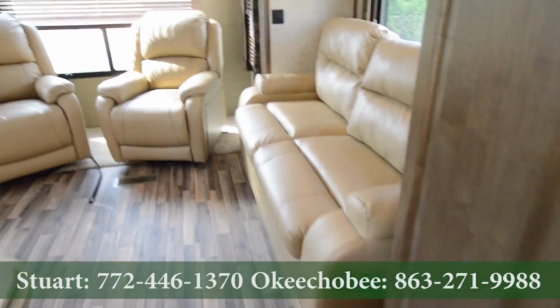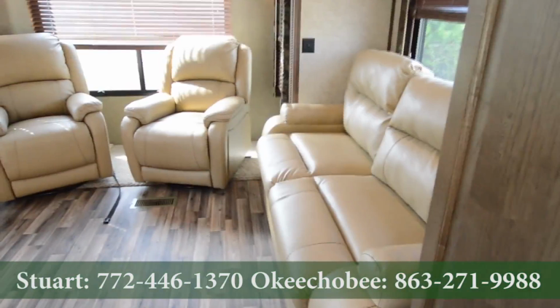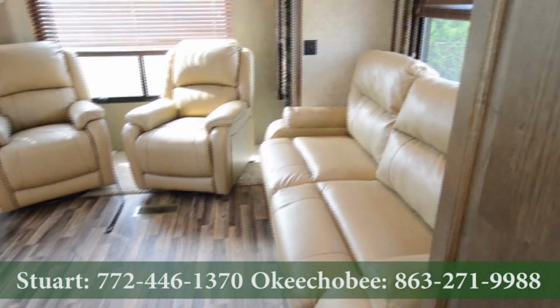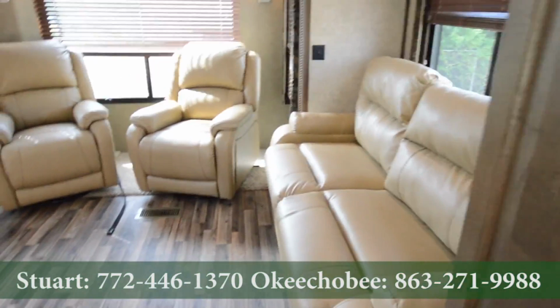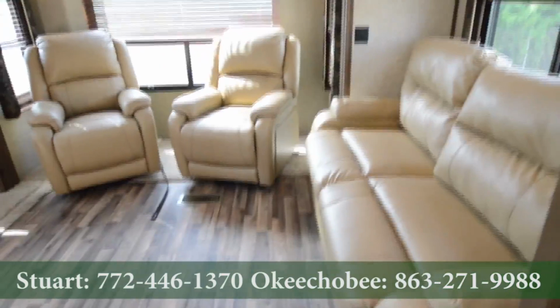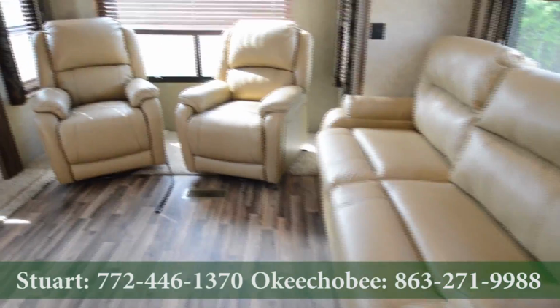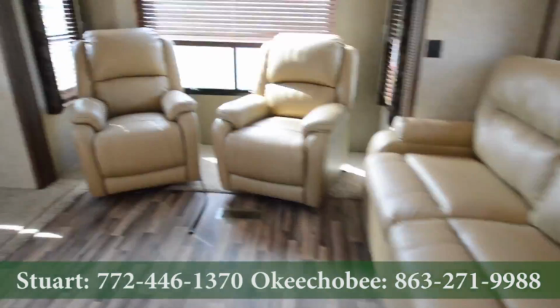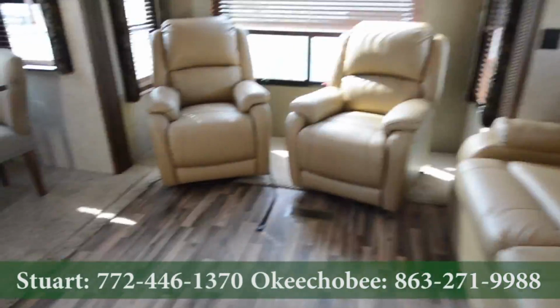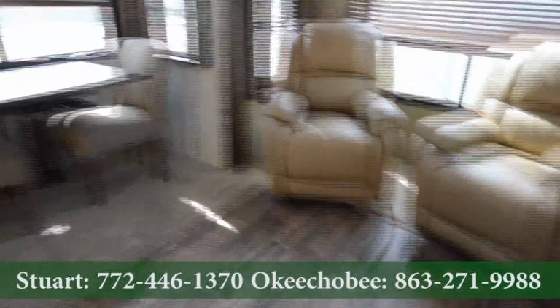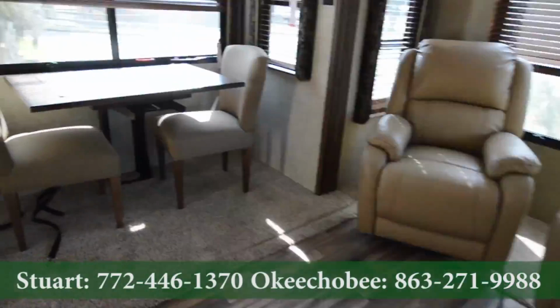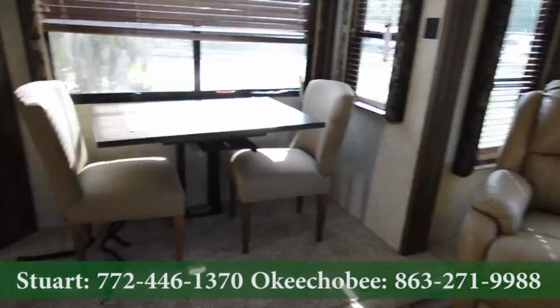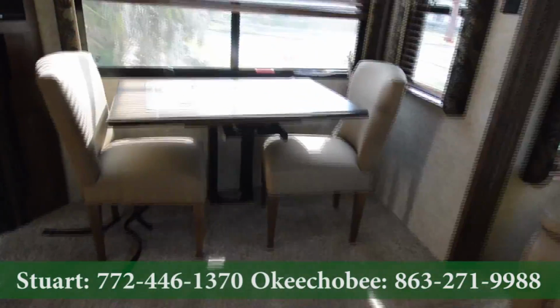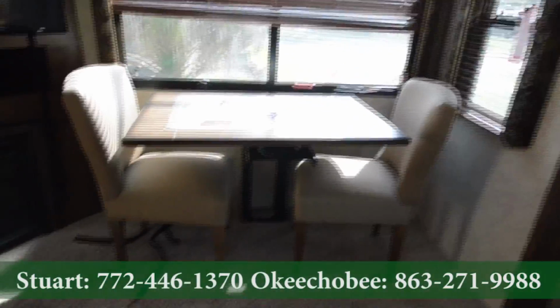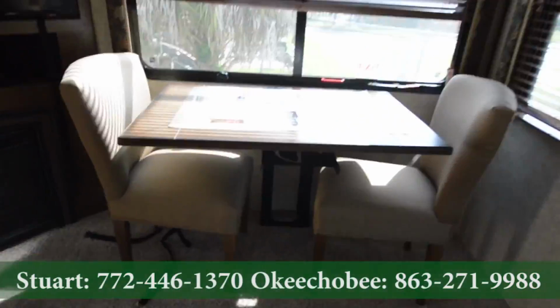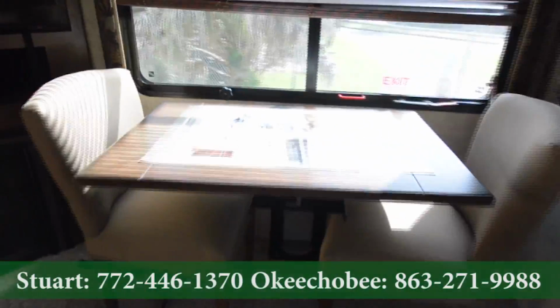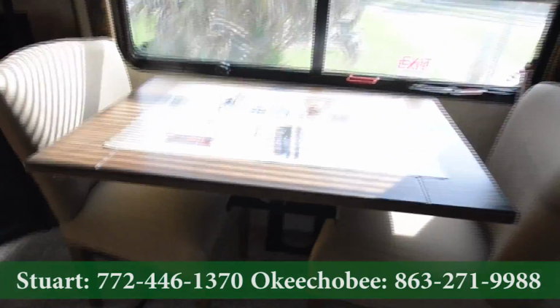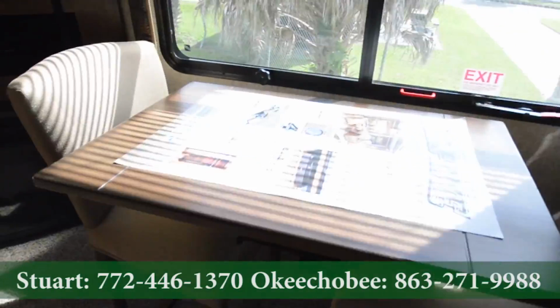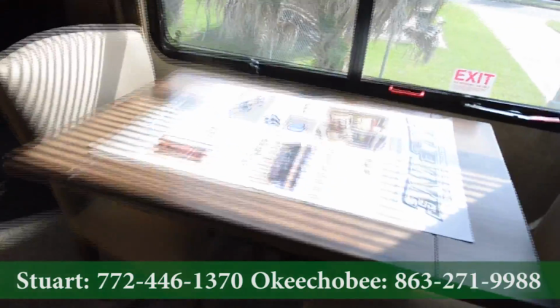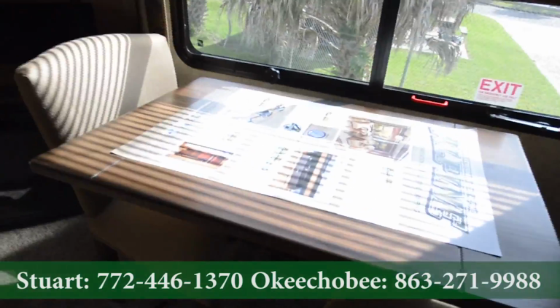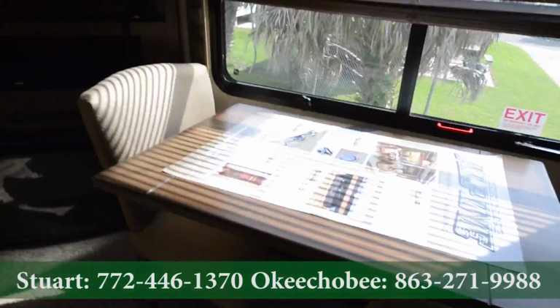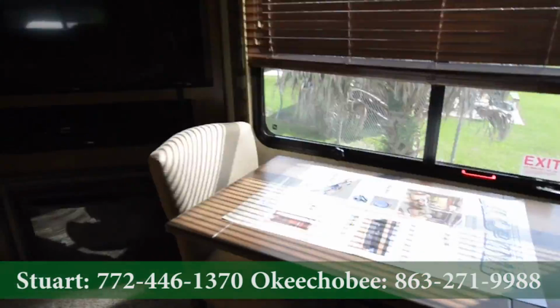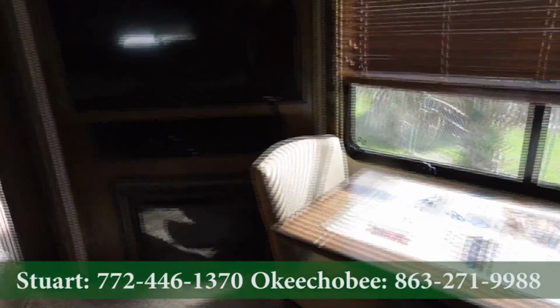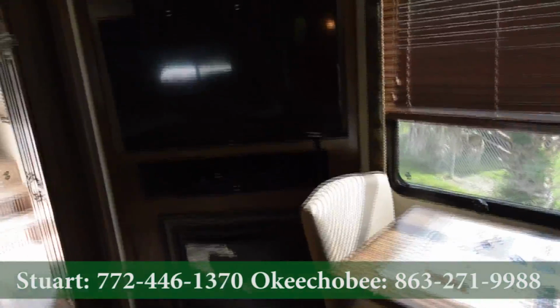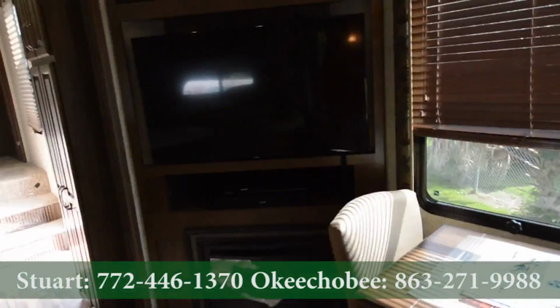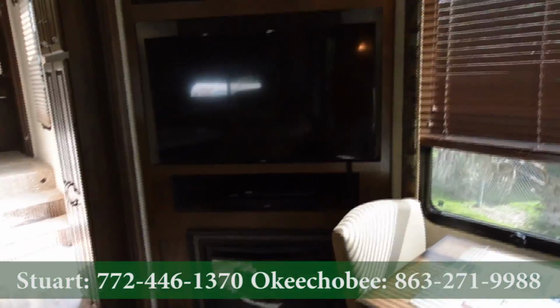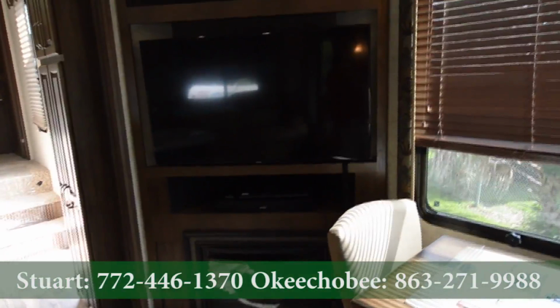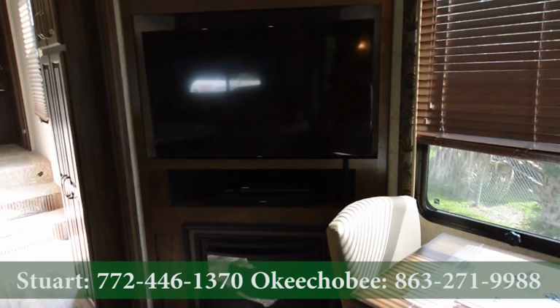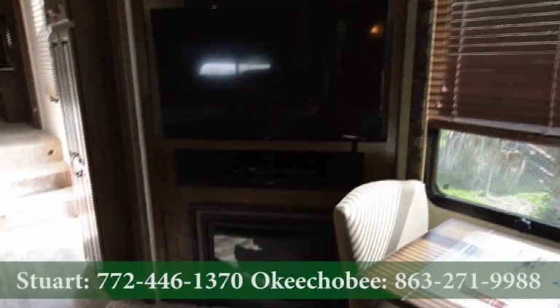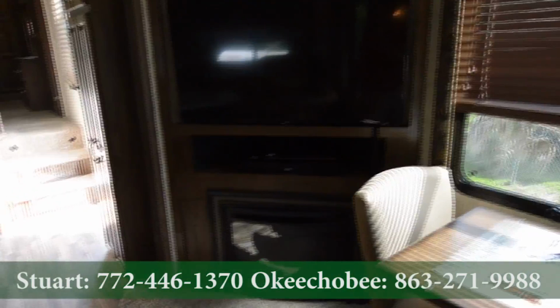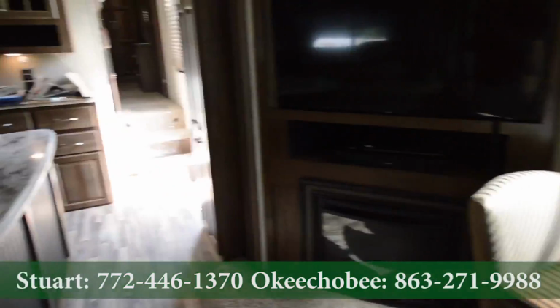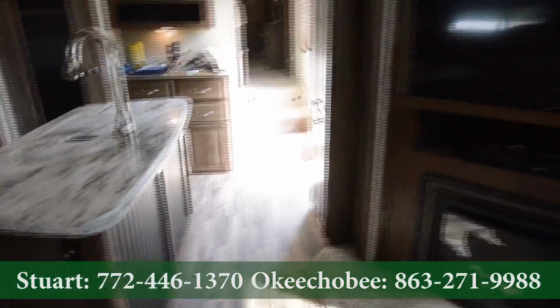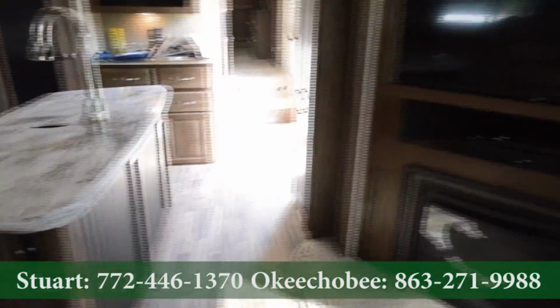Of course we've got a sofa here, nice recliners. This actually comes out to face the other way. Nice flat screen TV by Samsung. High-rise sink.